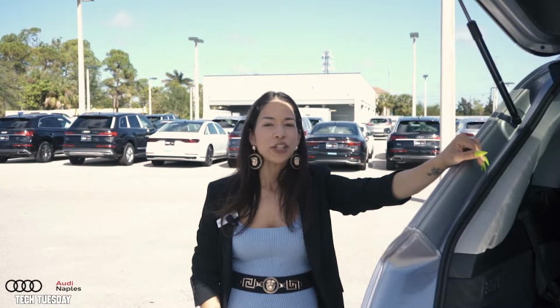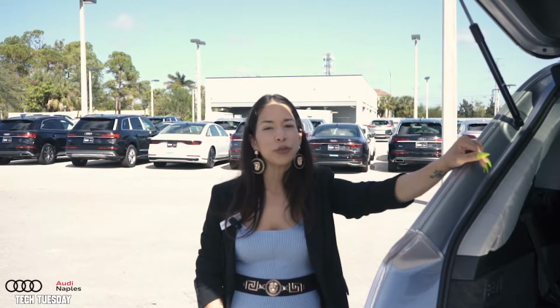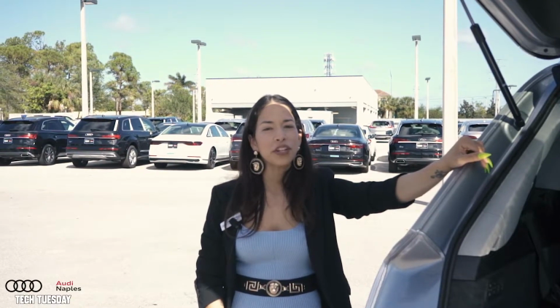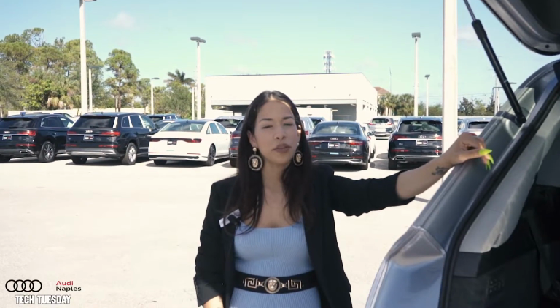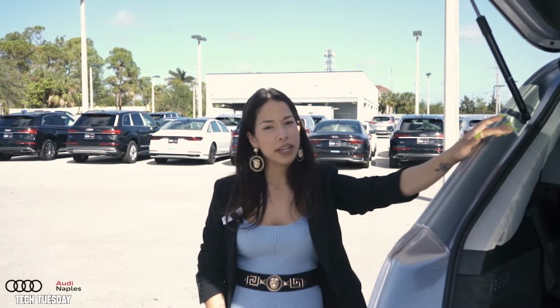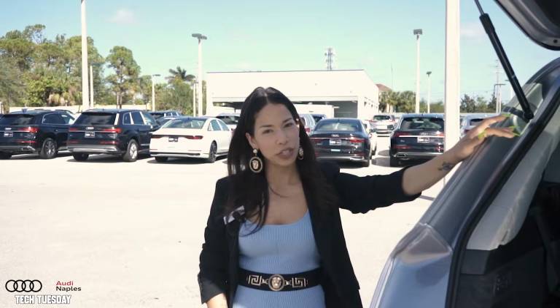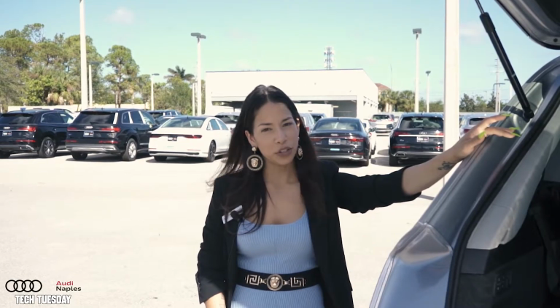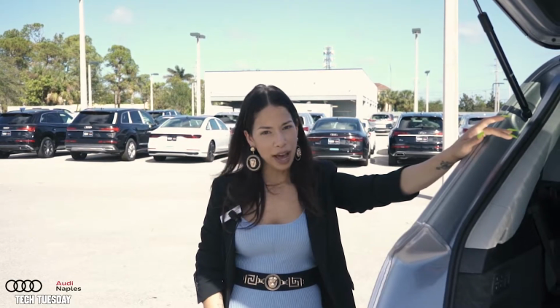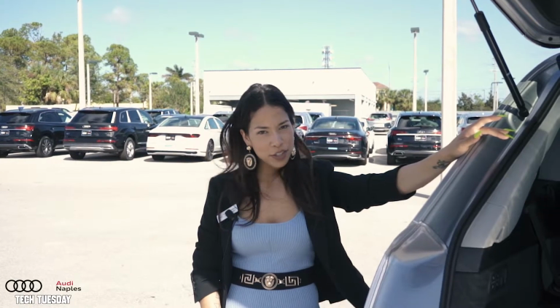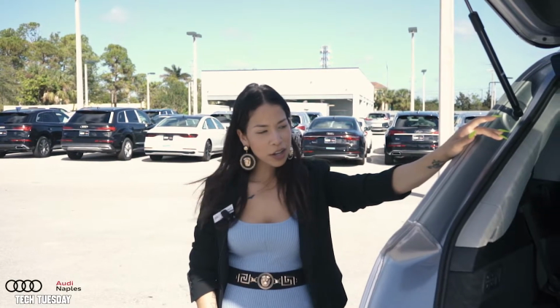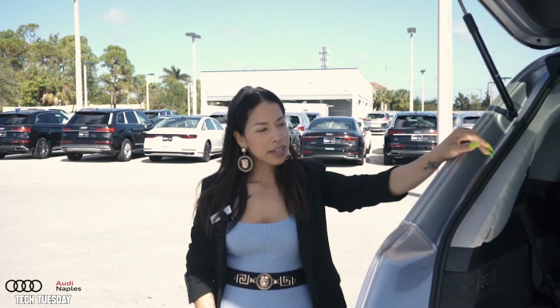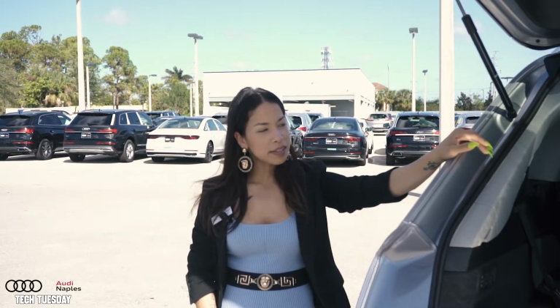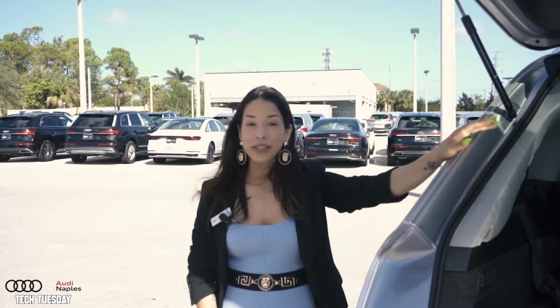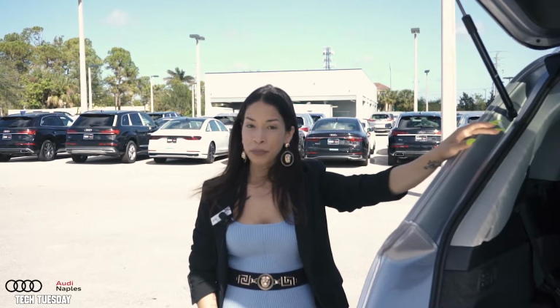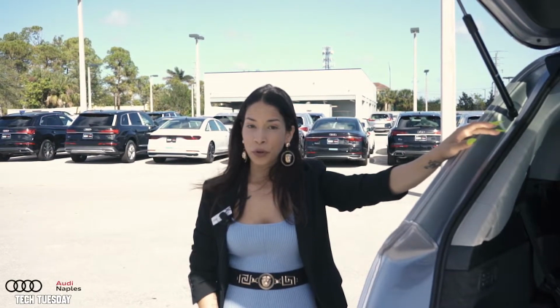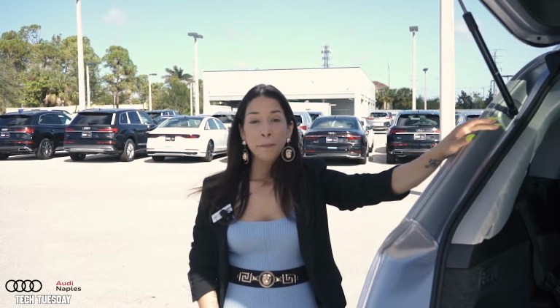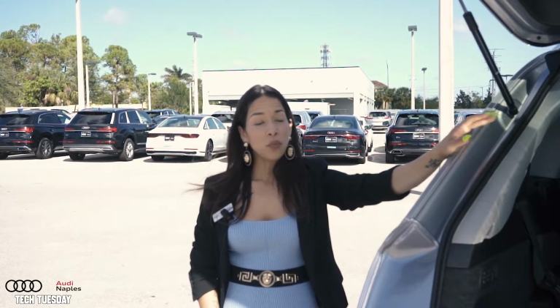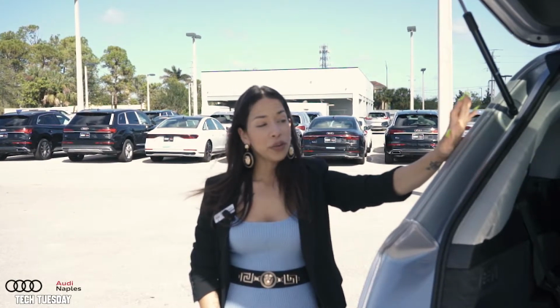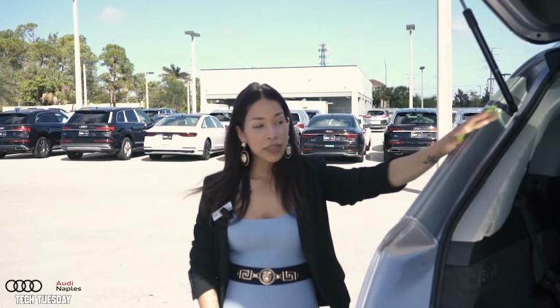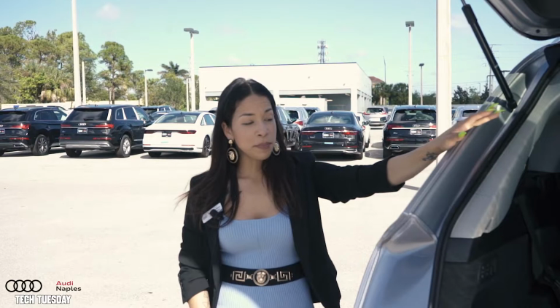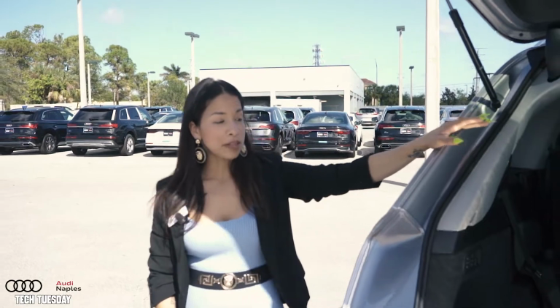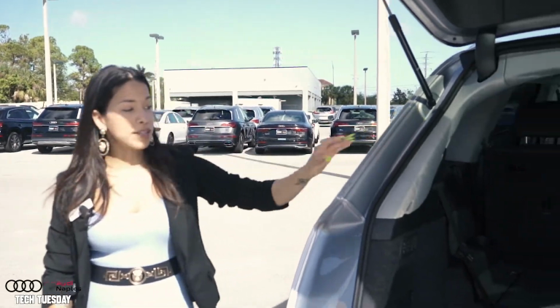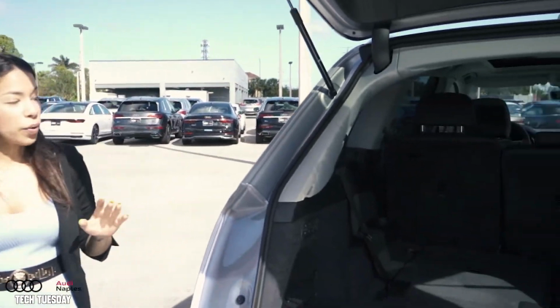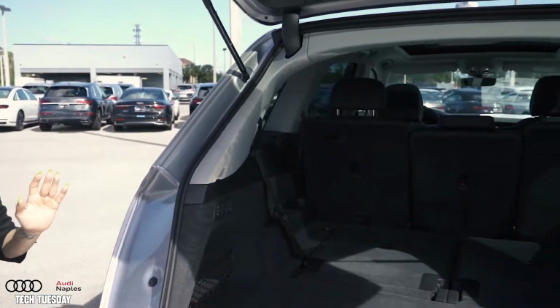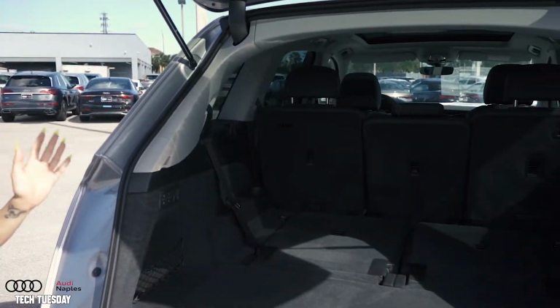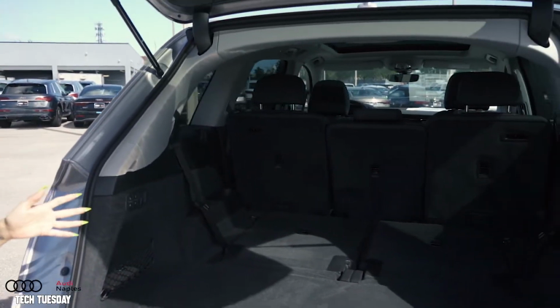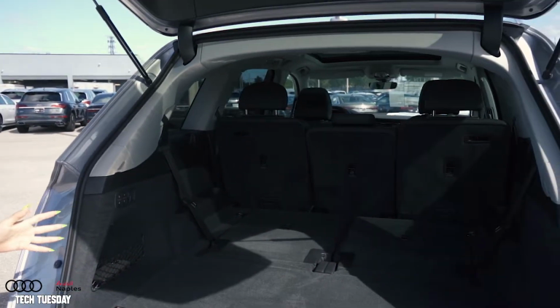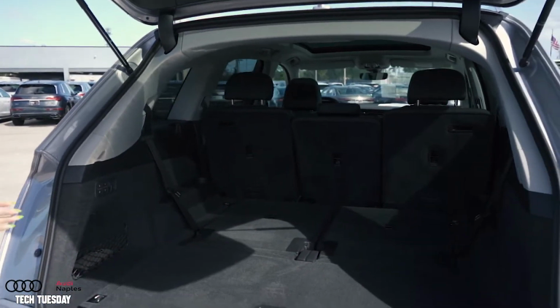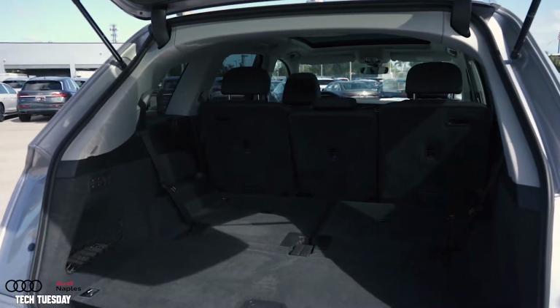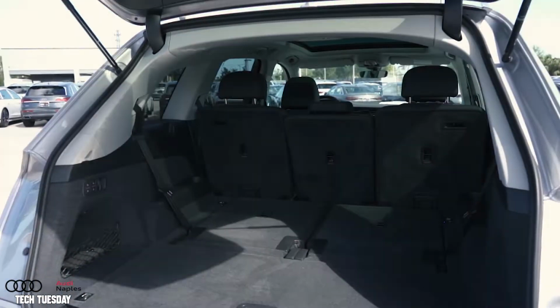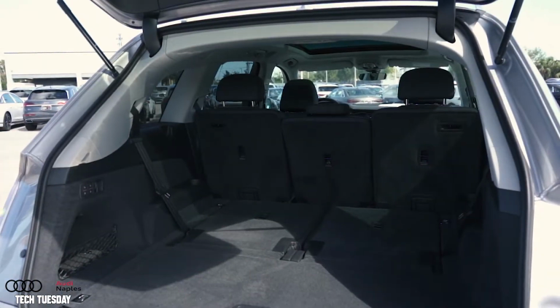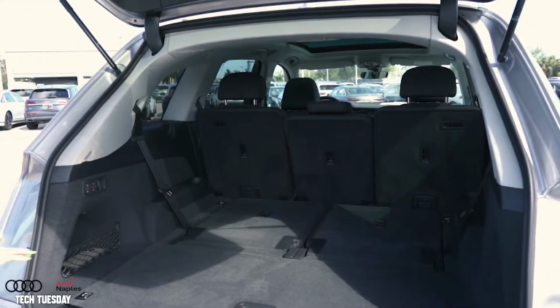The Q7 is one of the biggest SUVs that we have in stock. It seats about seven people, but one of the great things about it is that you have the power folding chairs — you can bring them up or you can bring them down.